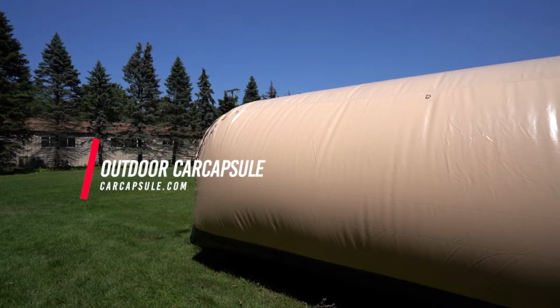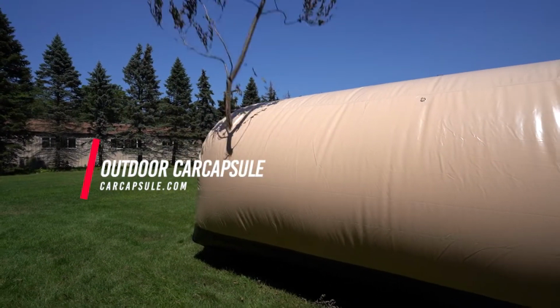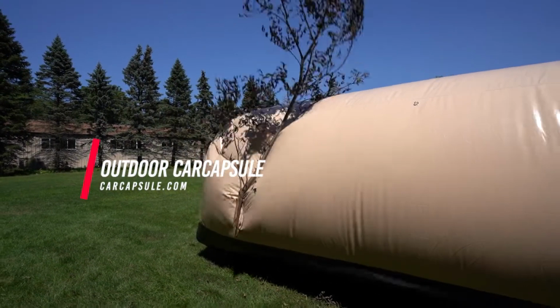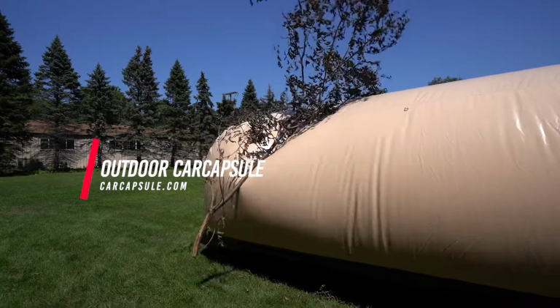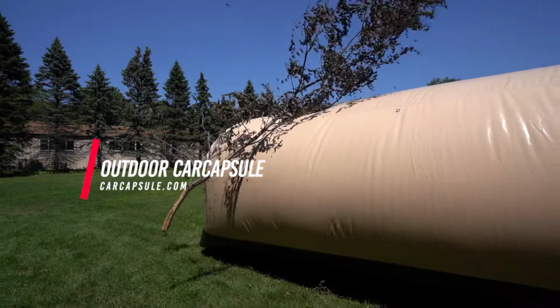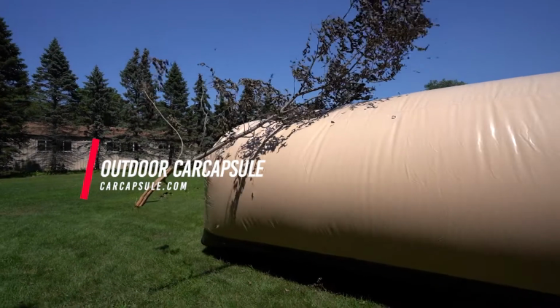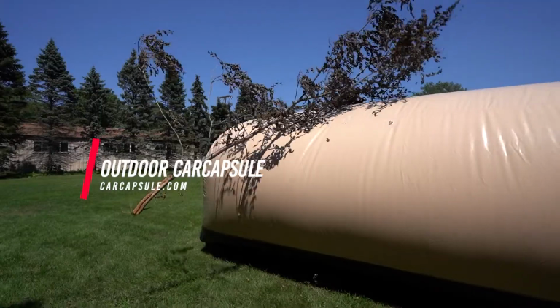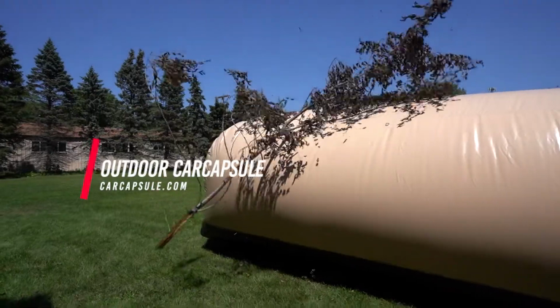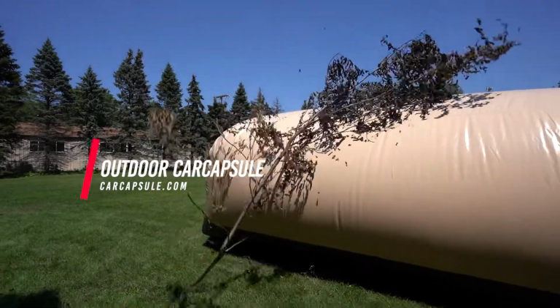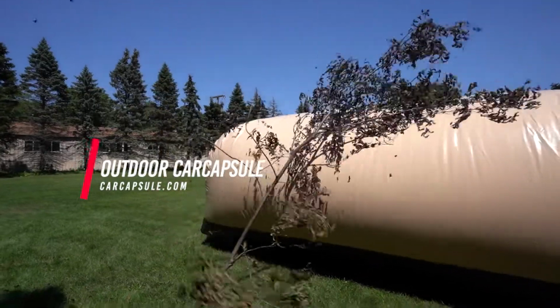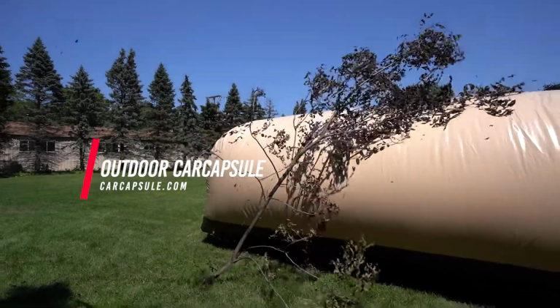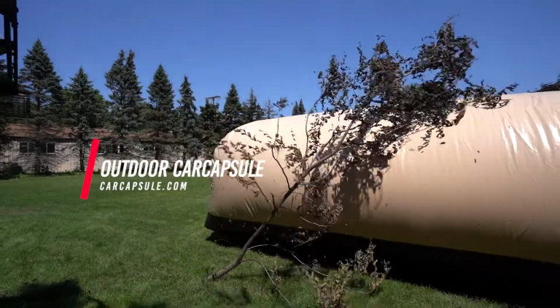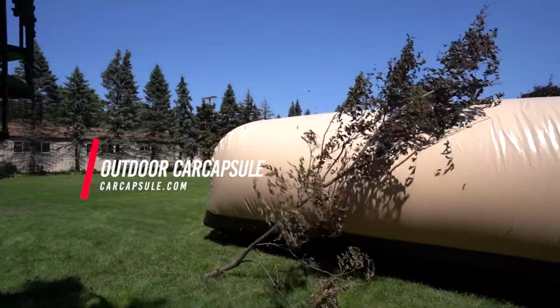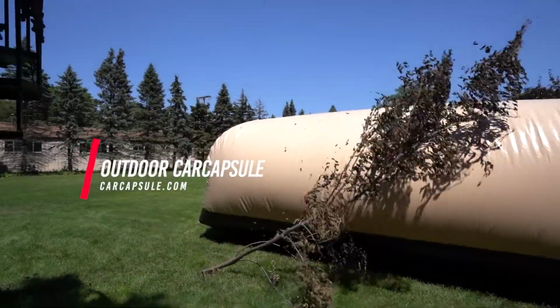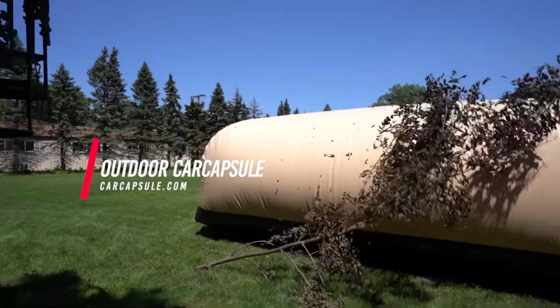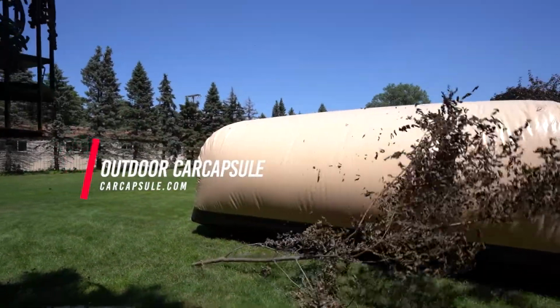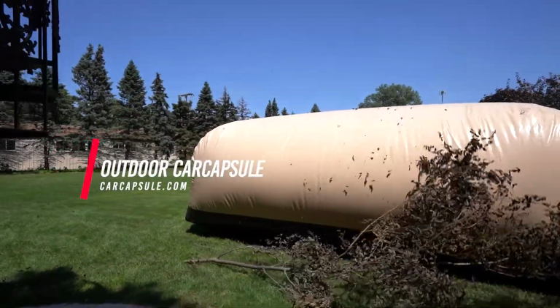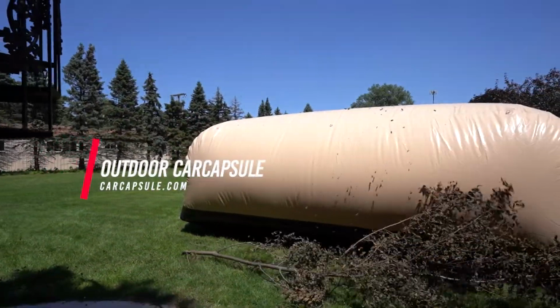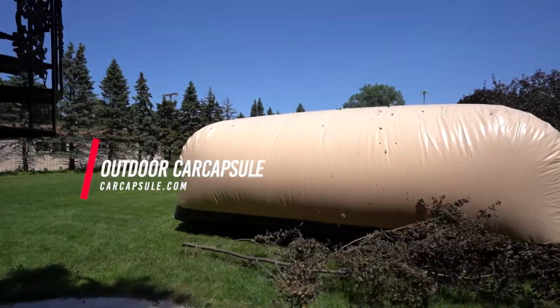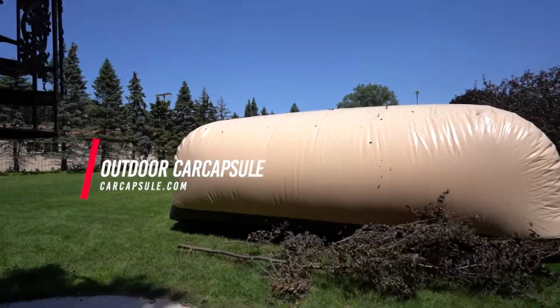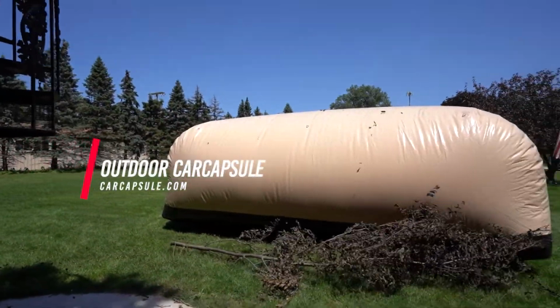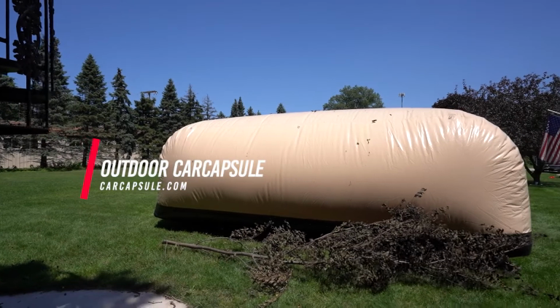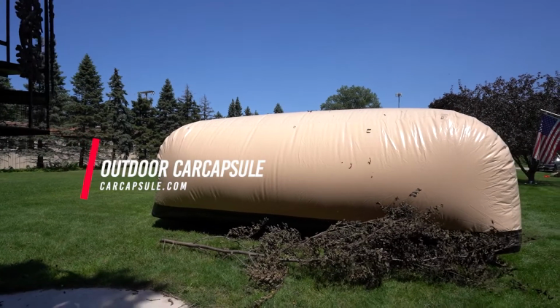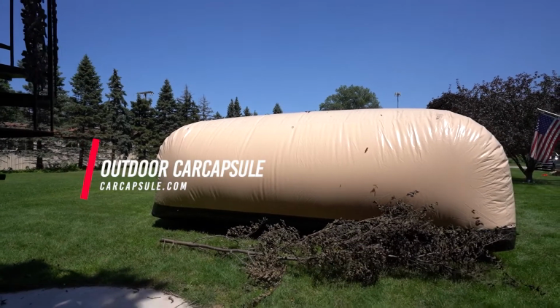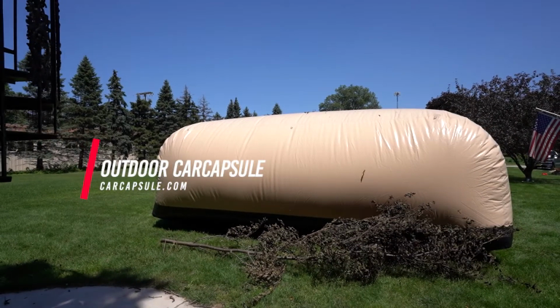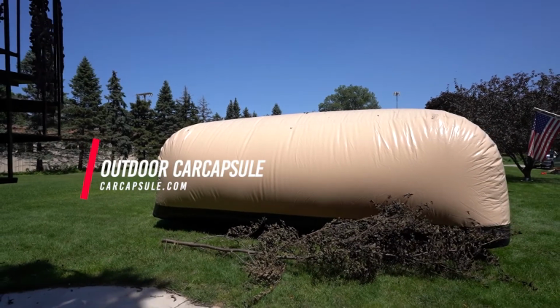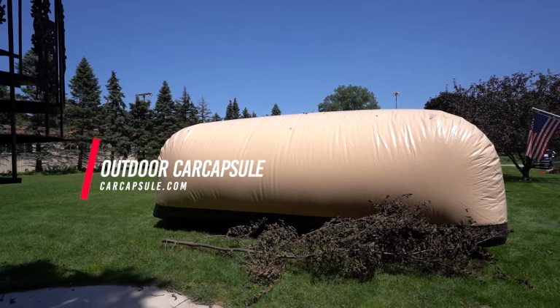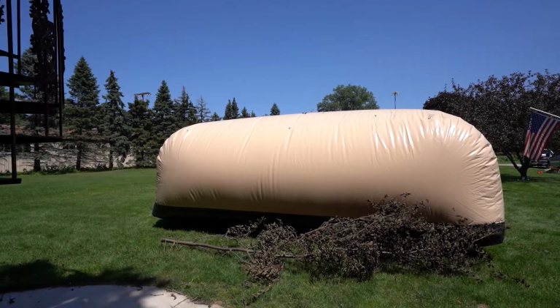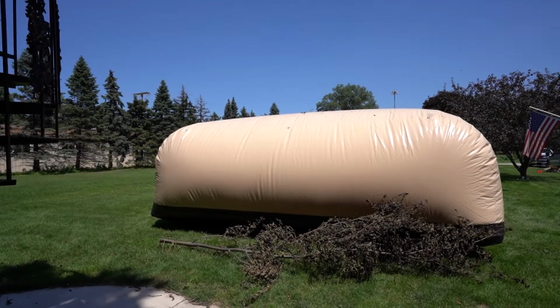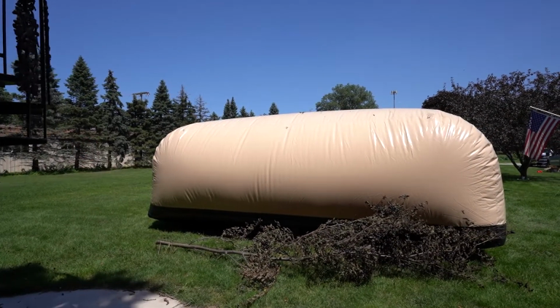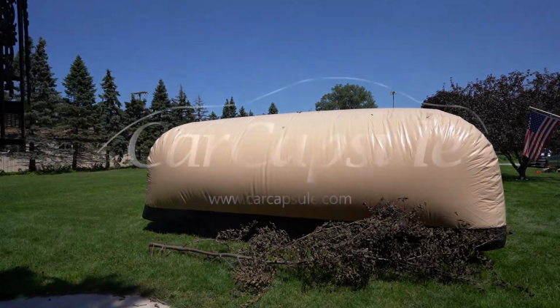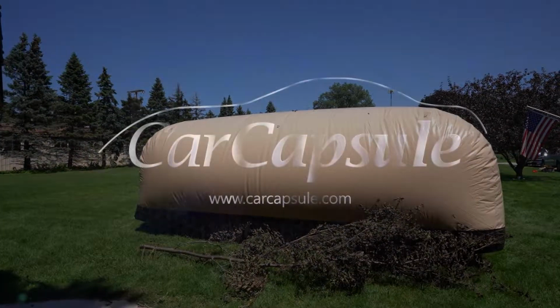And don't worry about power consumption either. This operates off 12 volts, very low power consumption — about $2 a month to operate. So if you want the ultimate in protection, you want a car capsule. You want to know what's possible.